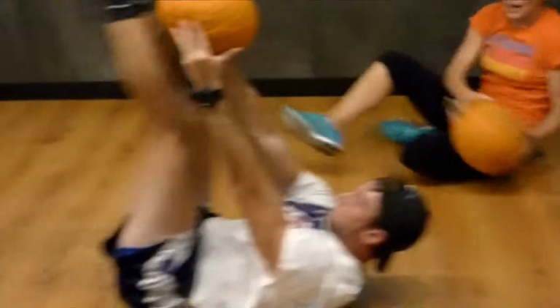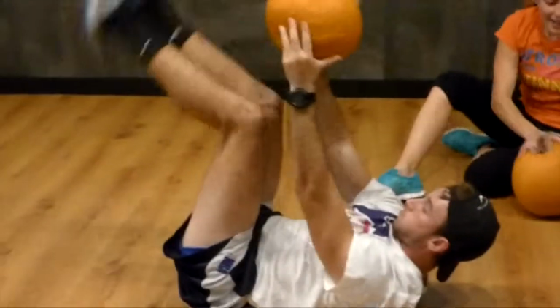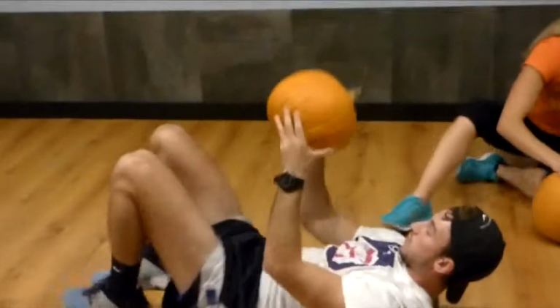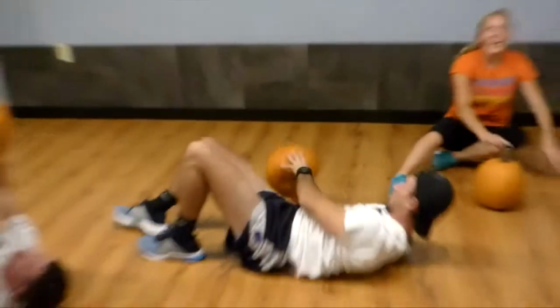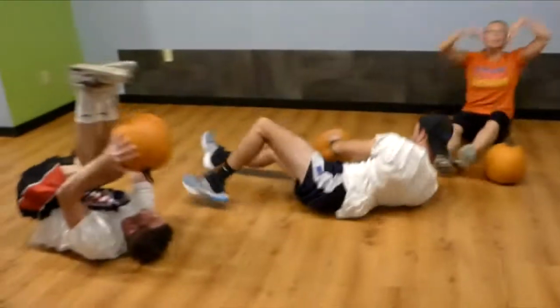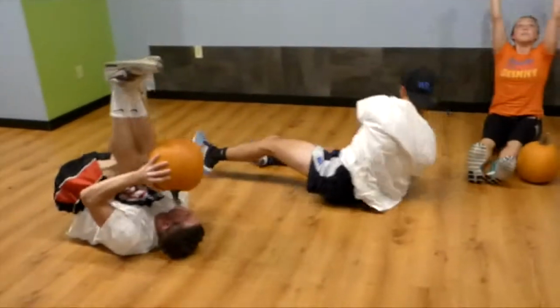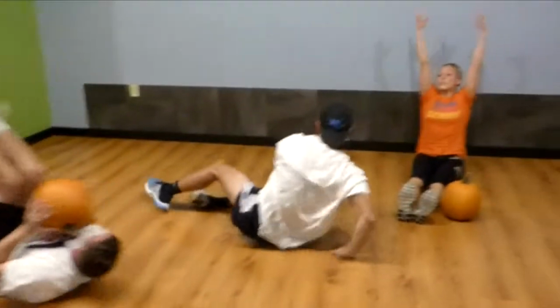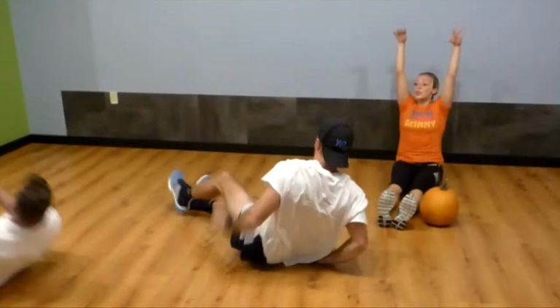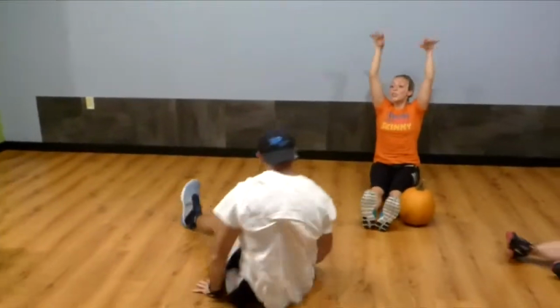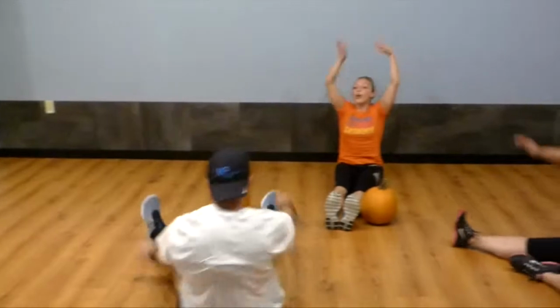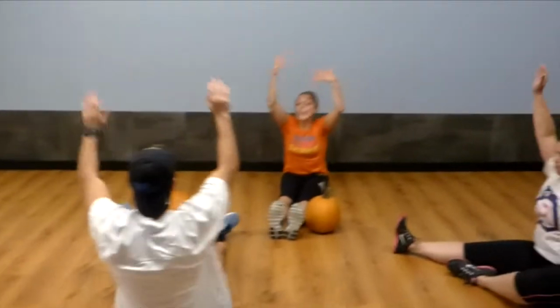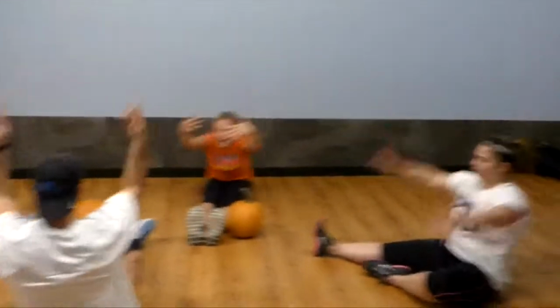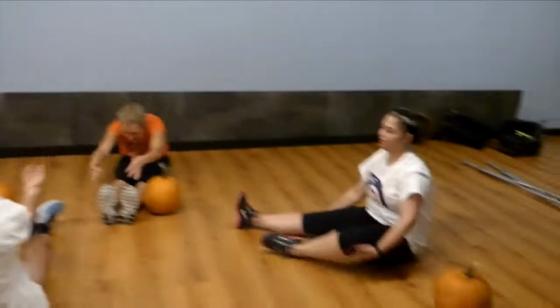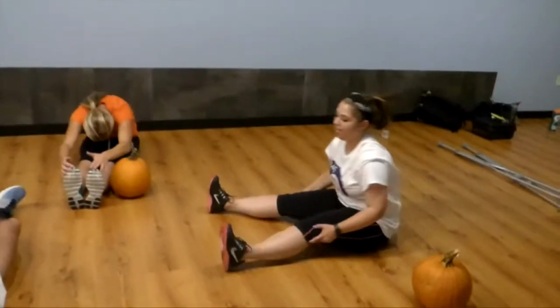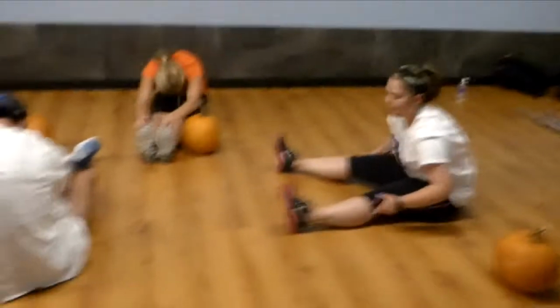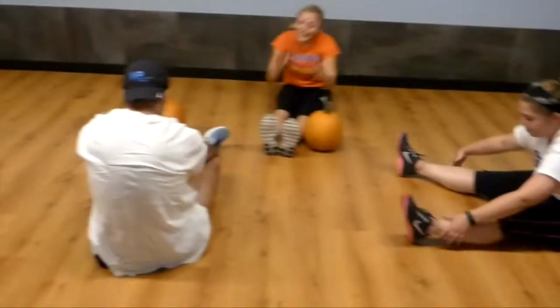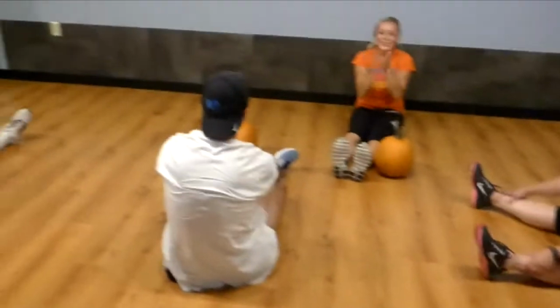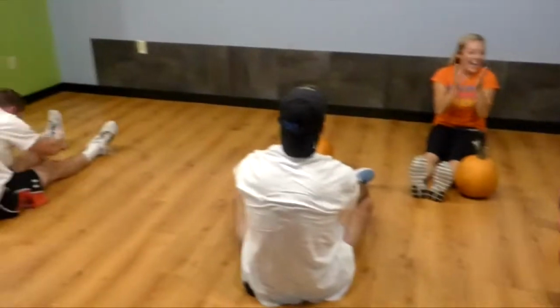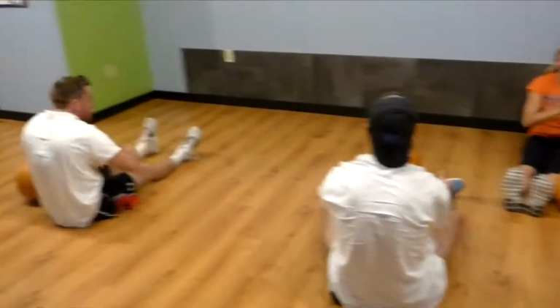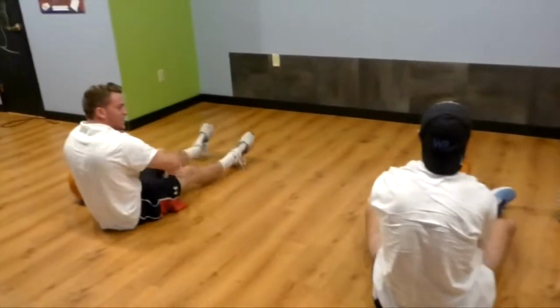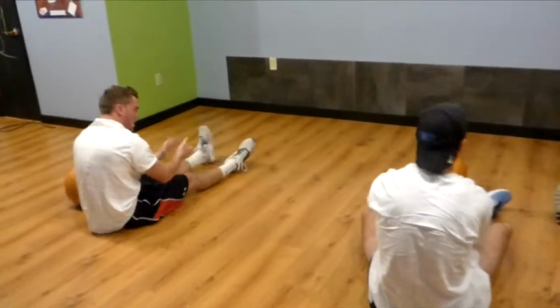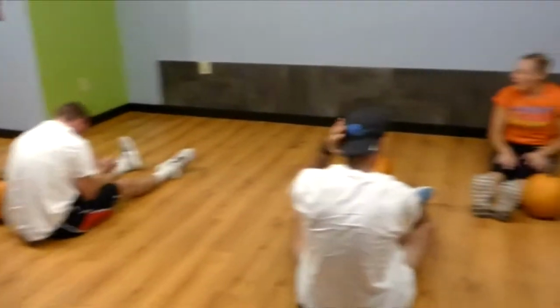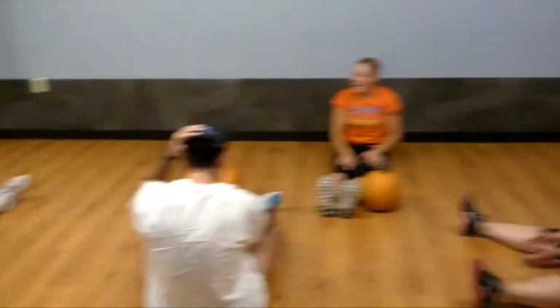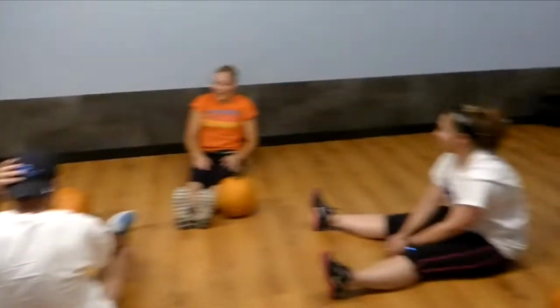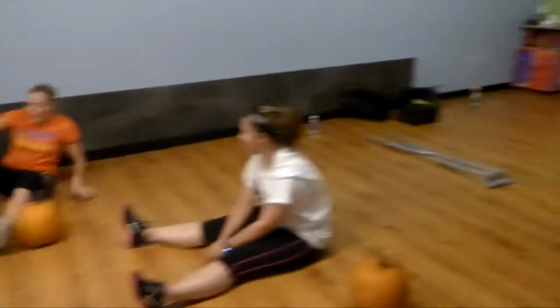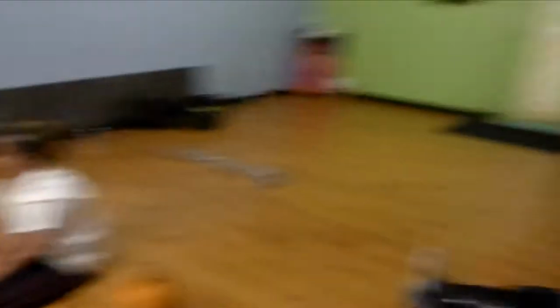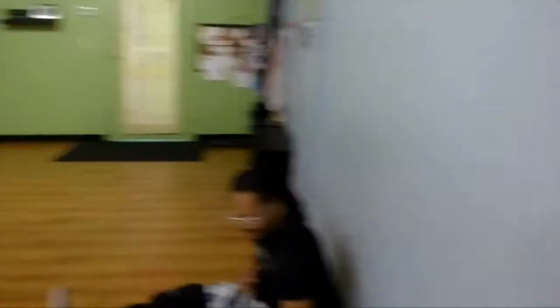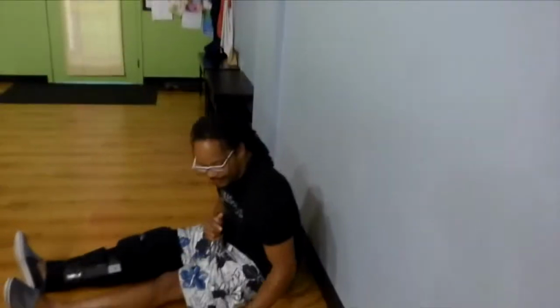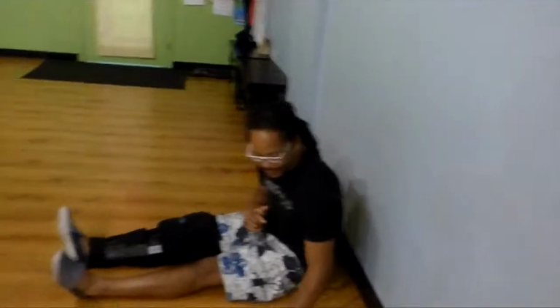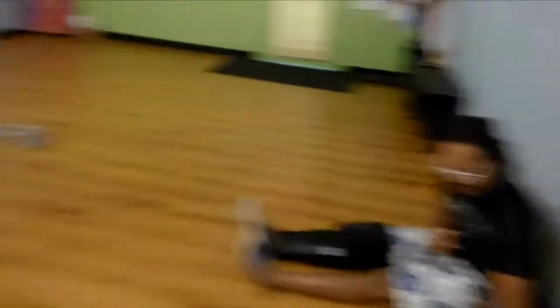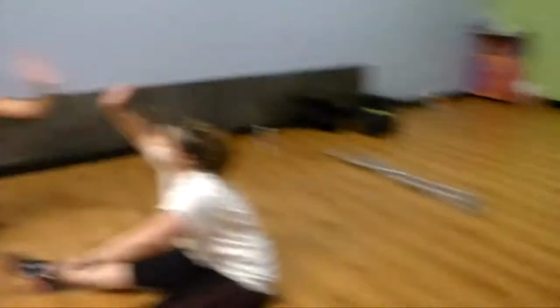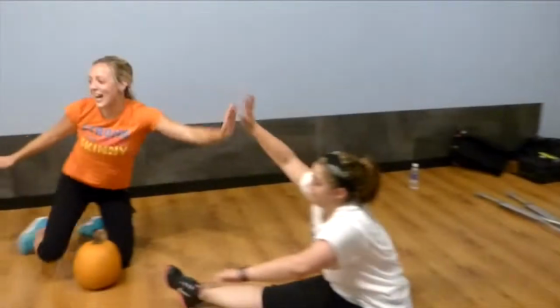Roll up. Inhale, reach — stretch your core. And take a bow. Give yourself a hand. Thank you for working out. More core. Awesome job.